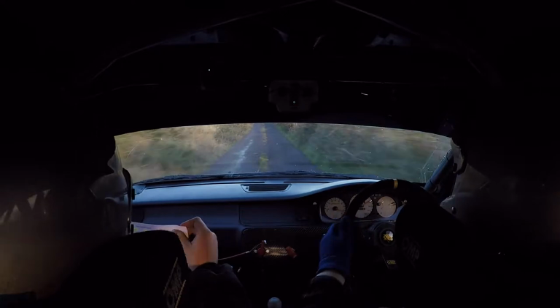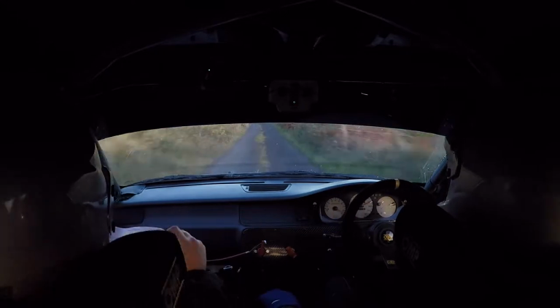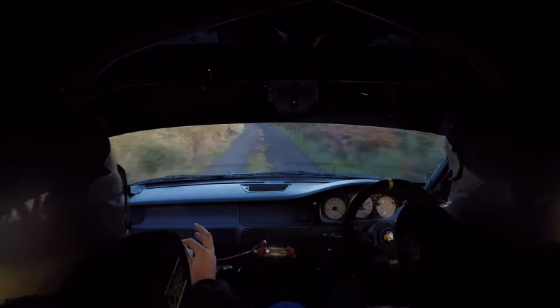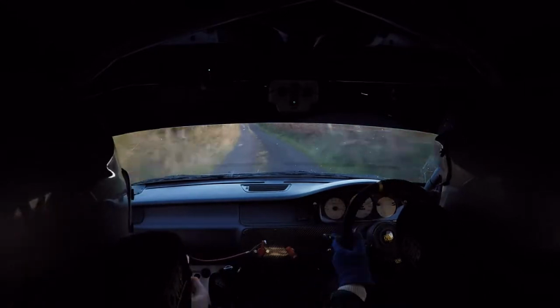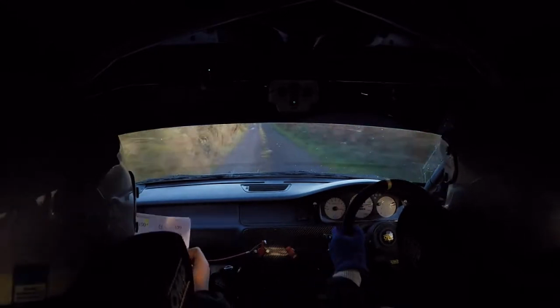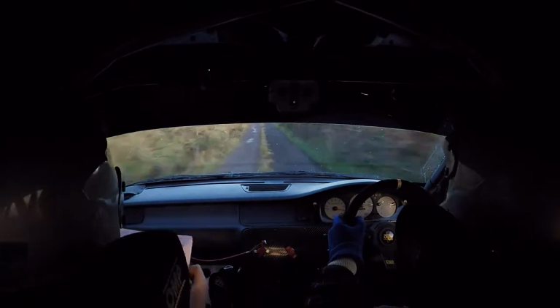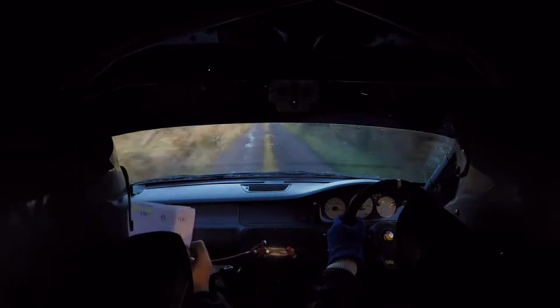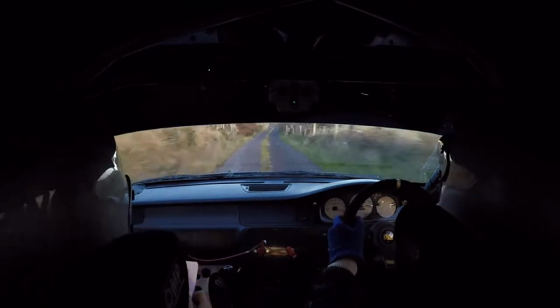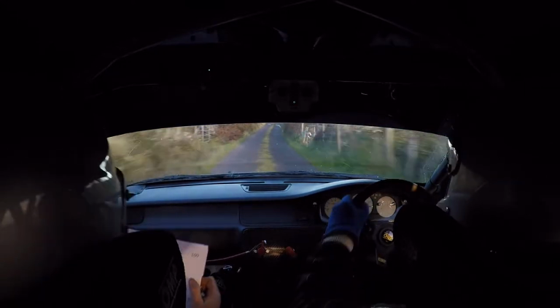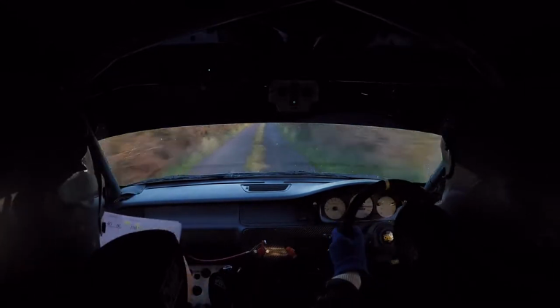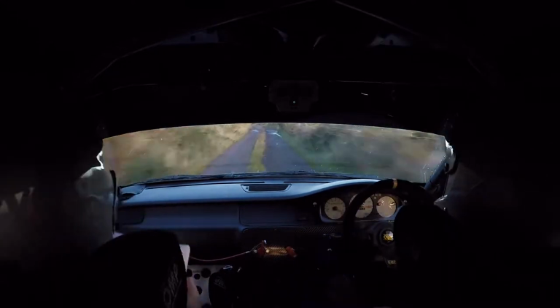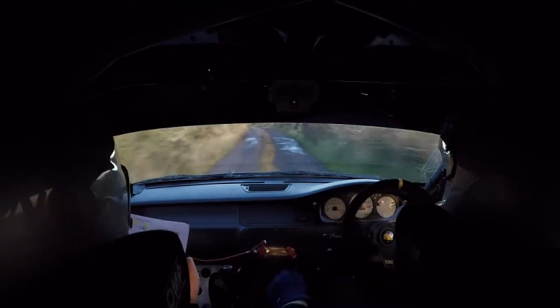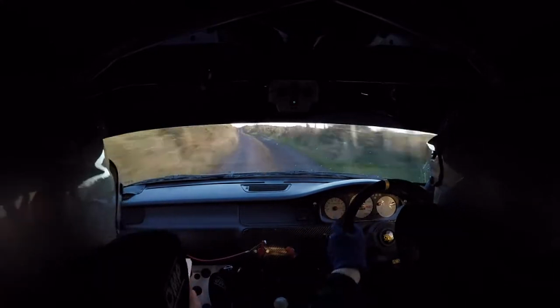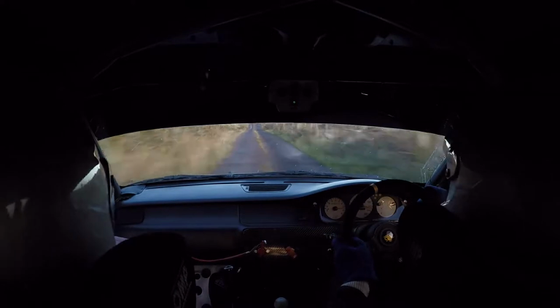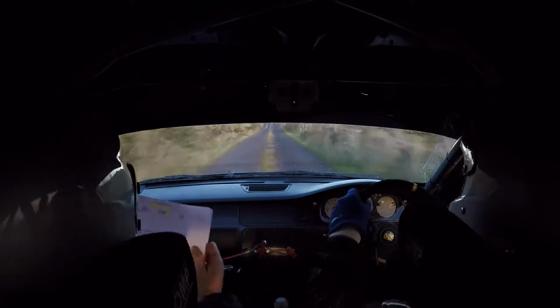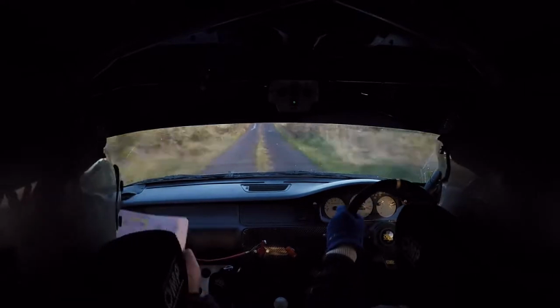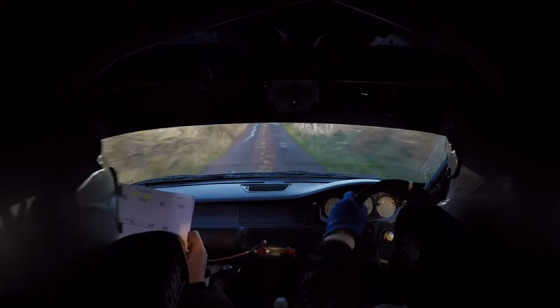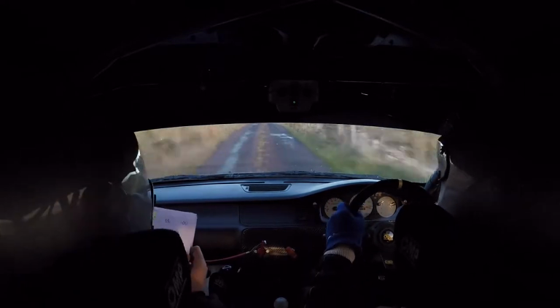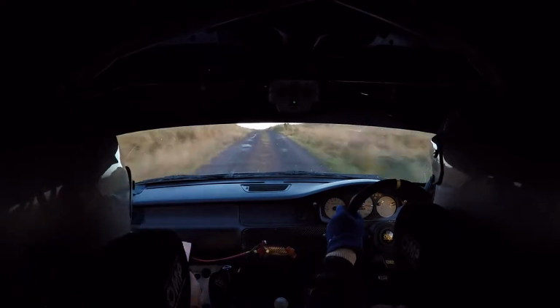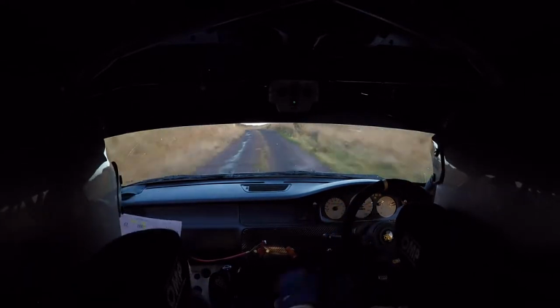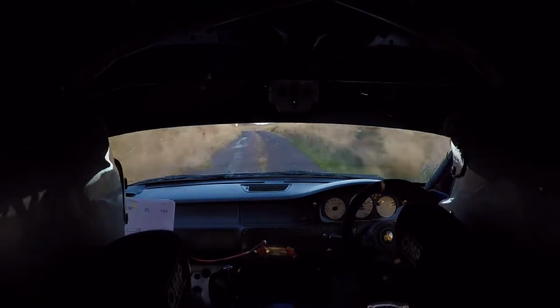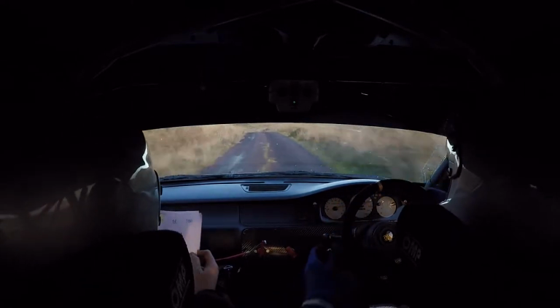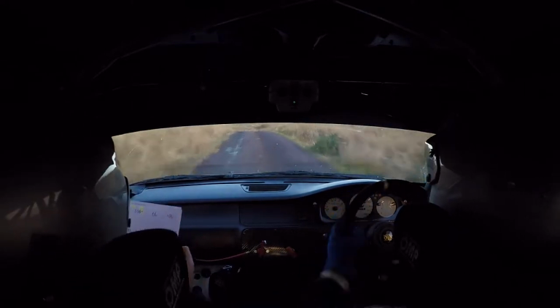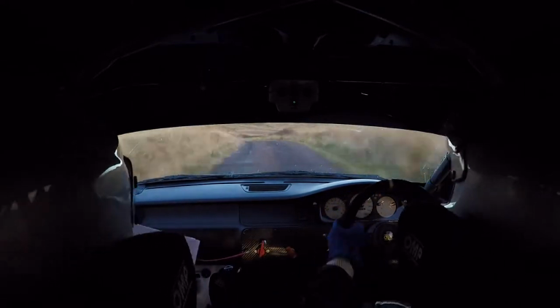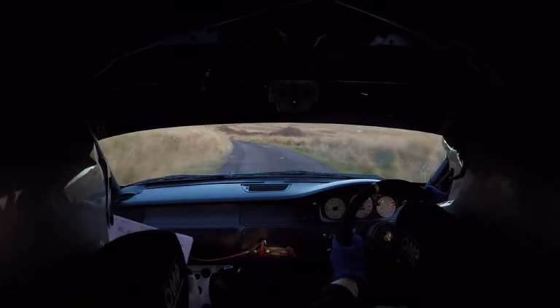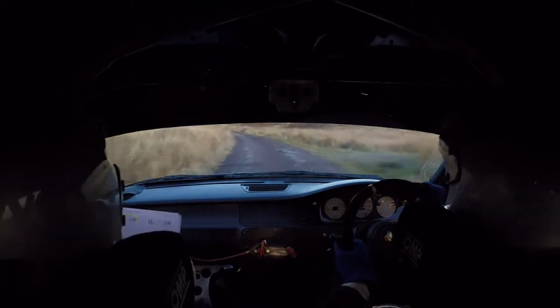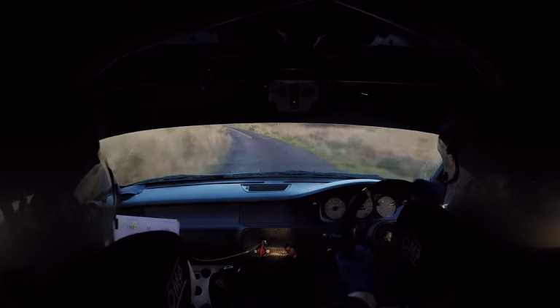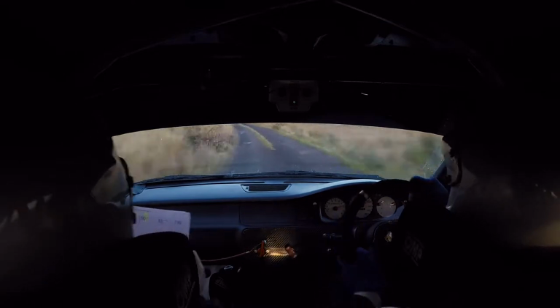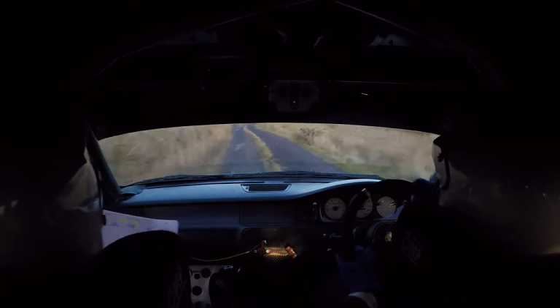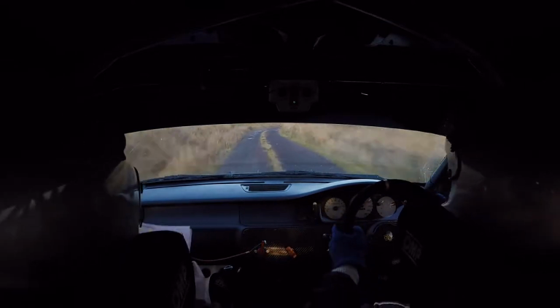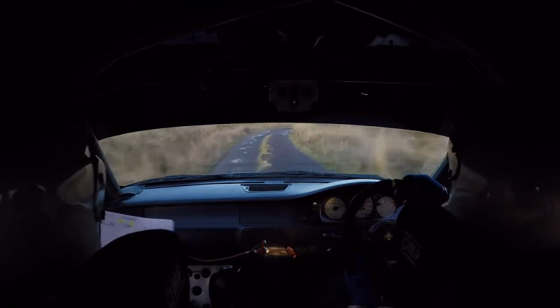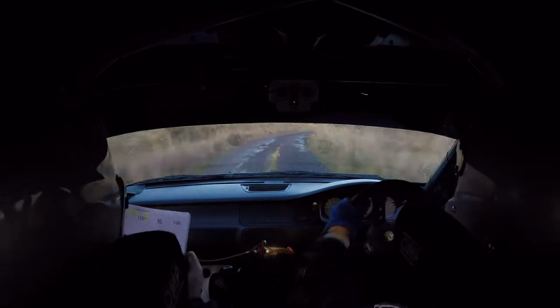Flat up, into another 6 left, 100, into a long pressed. Into a care 4 left, over pressed at the top. Care 4 left, into a 4 right. 60 into a long 5 right, continues for 100.